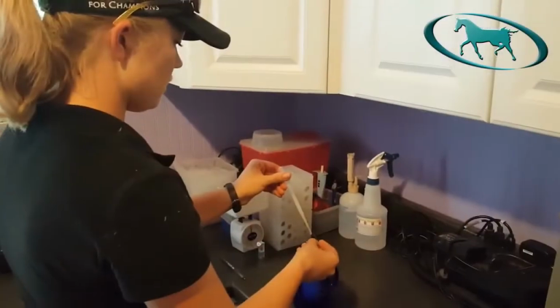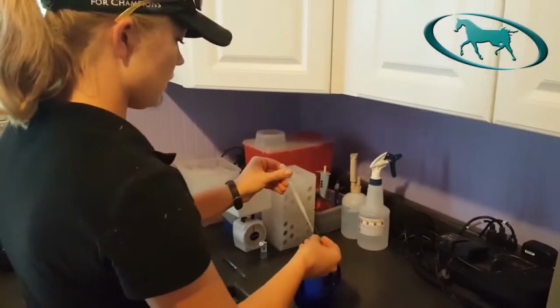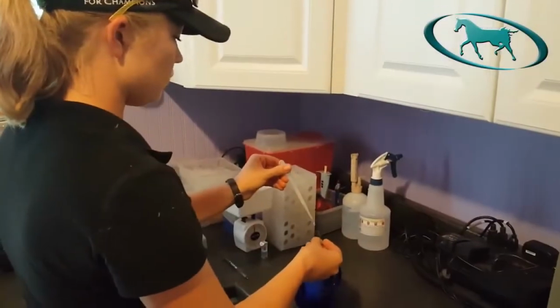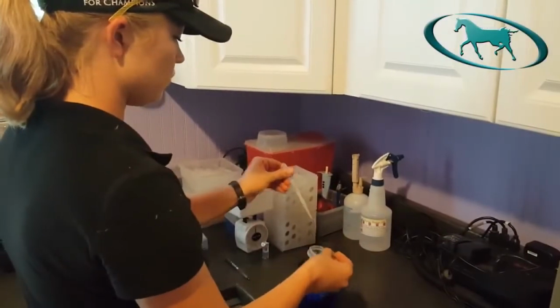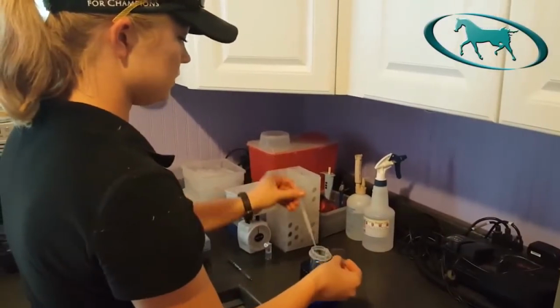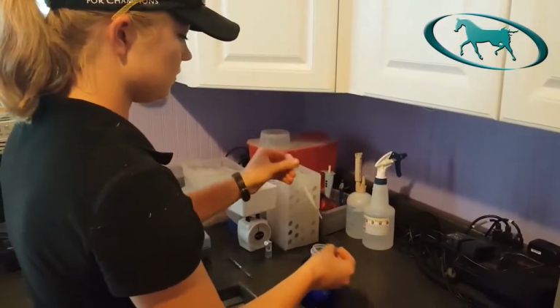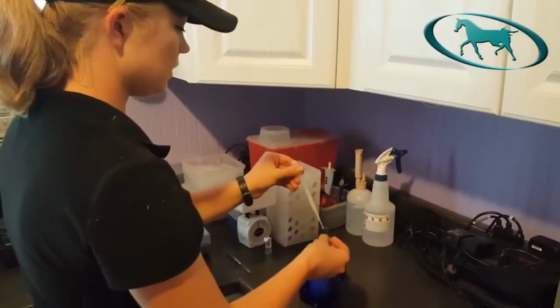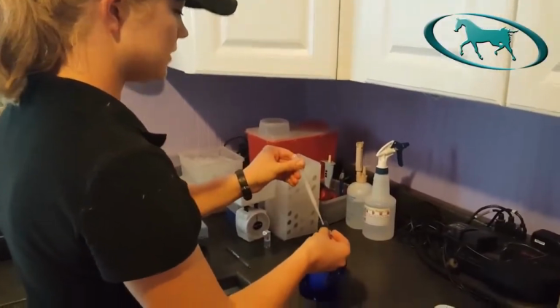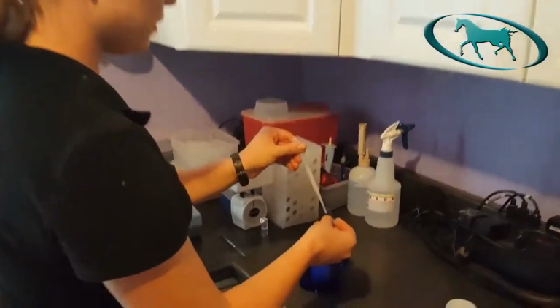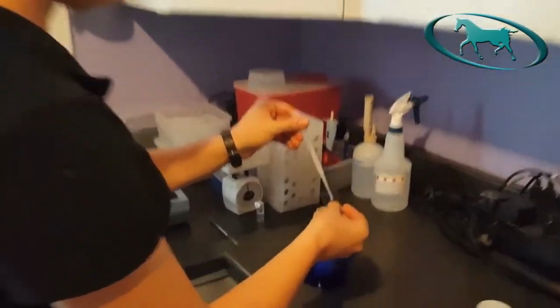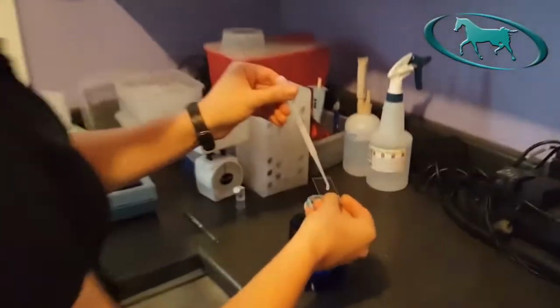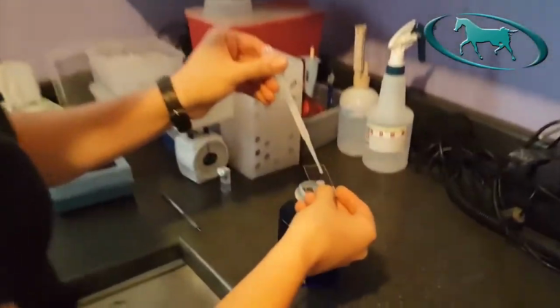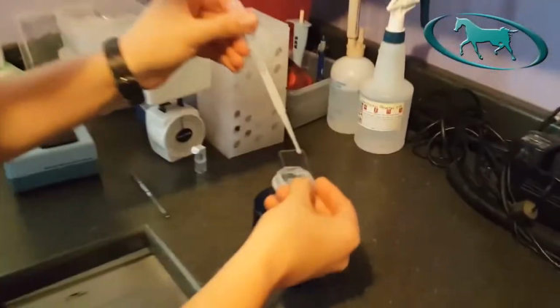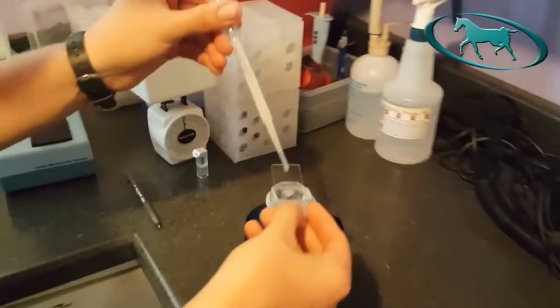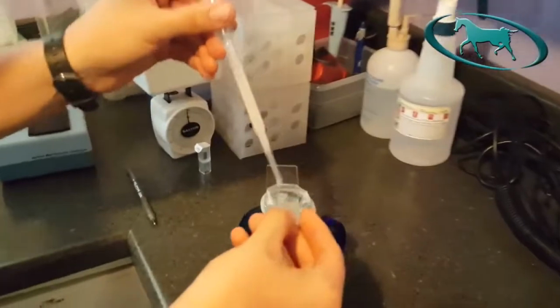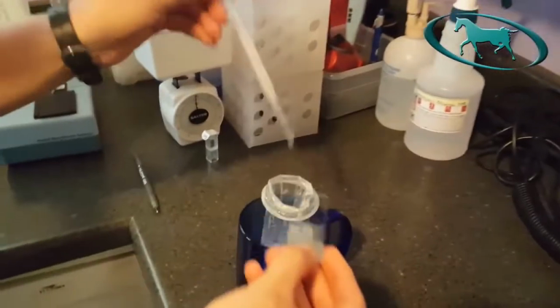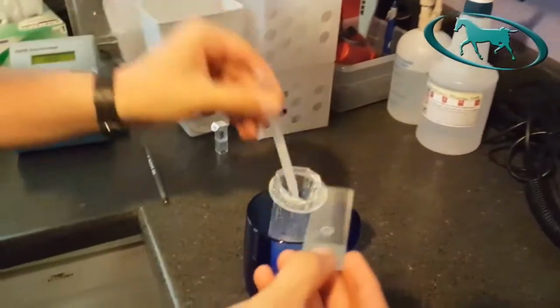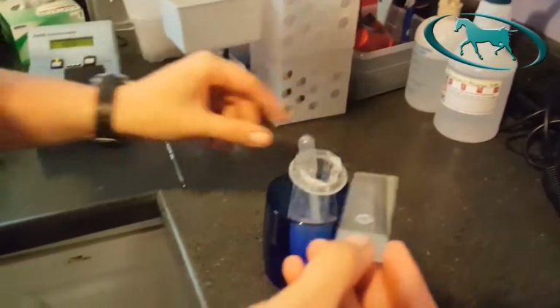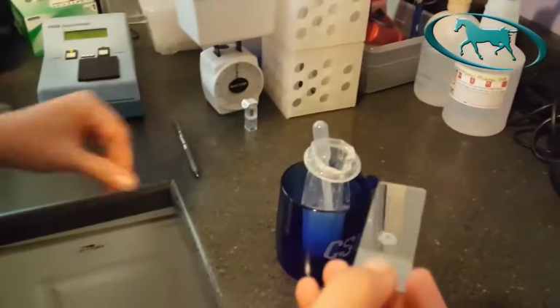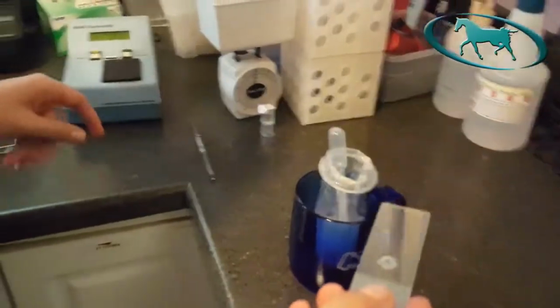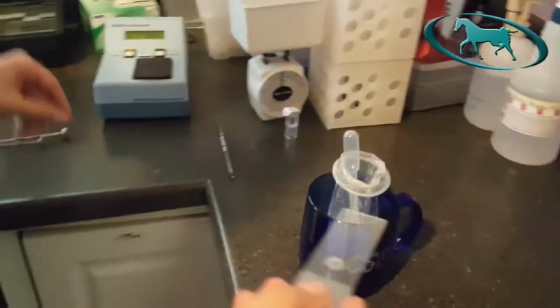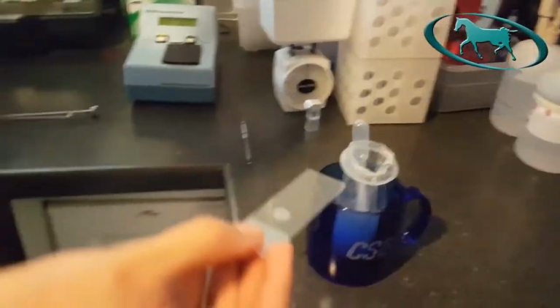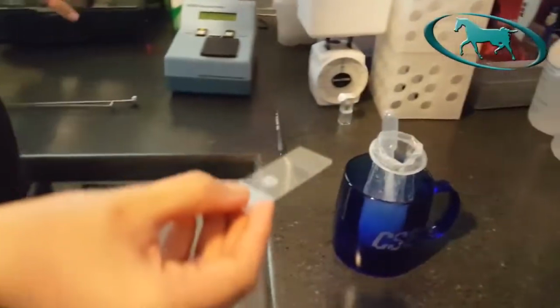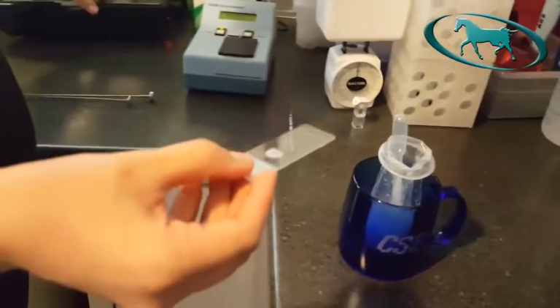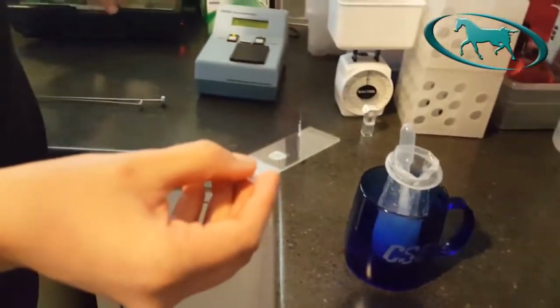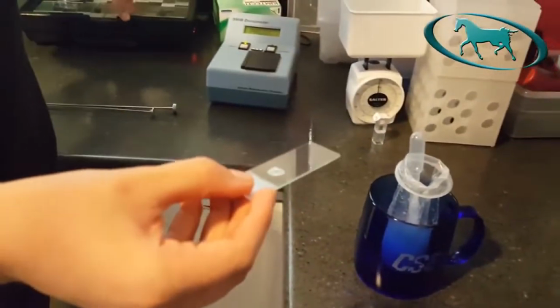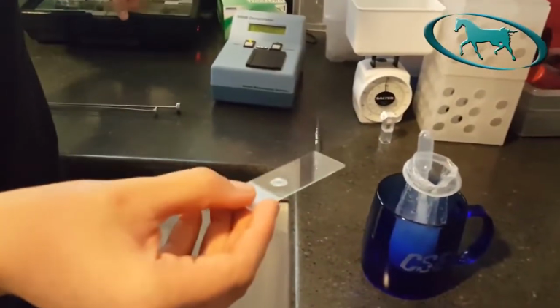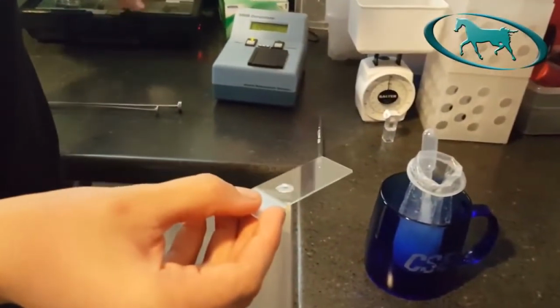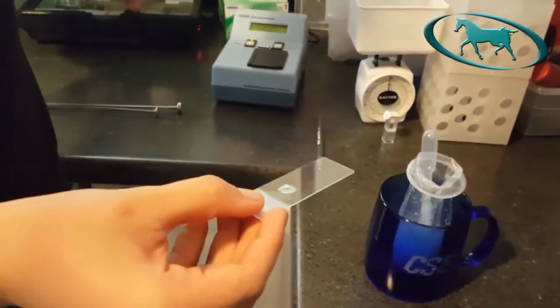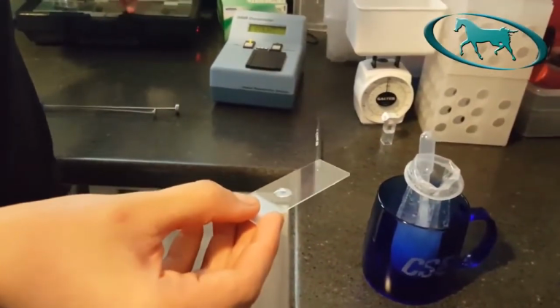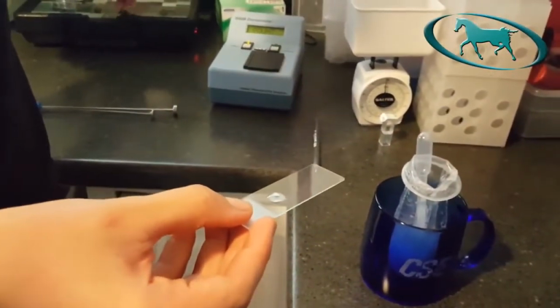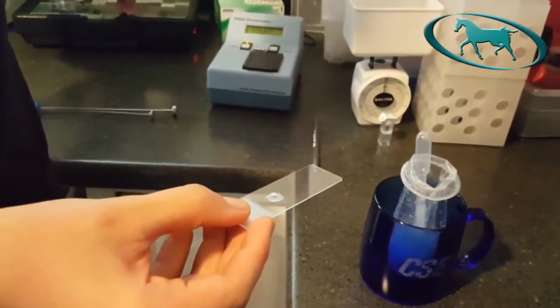I will put some of the semen on a slide — just a drop — so that I can look at the motility and morphology of the sperm.